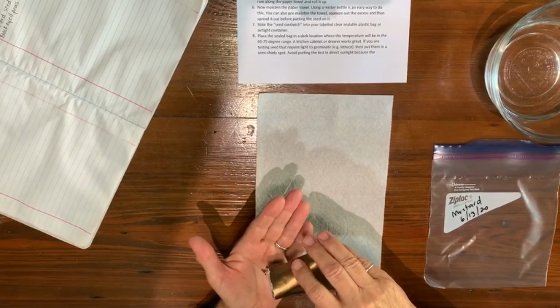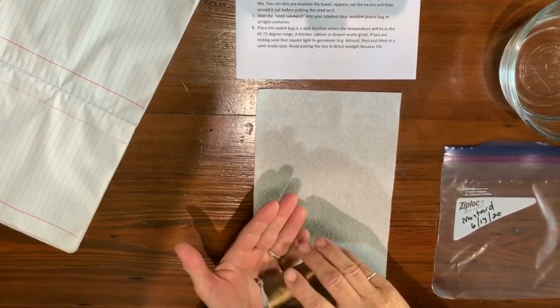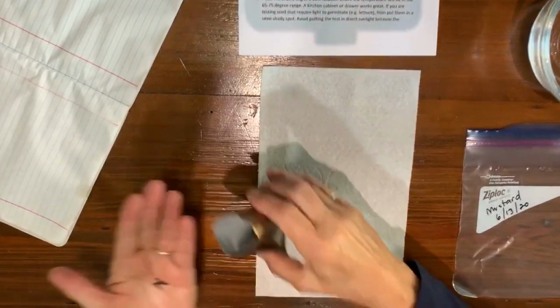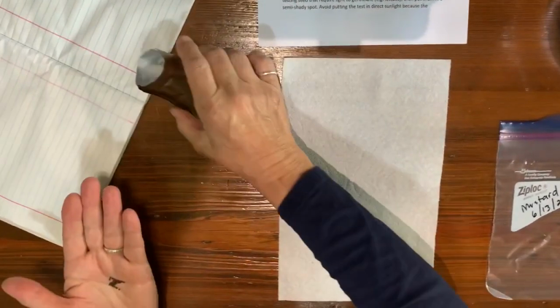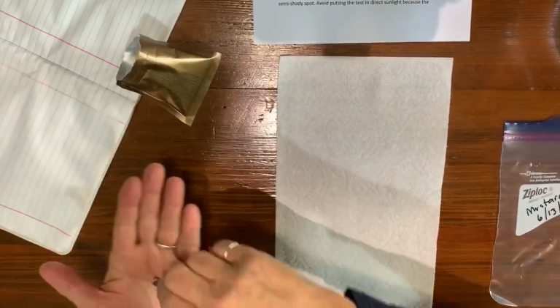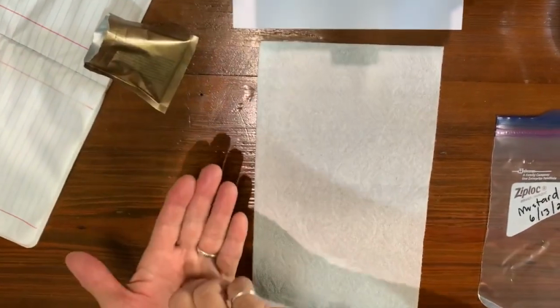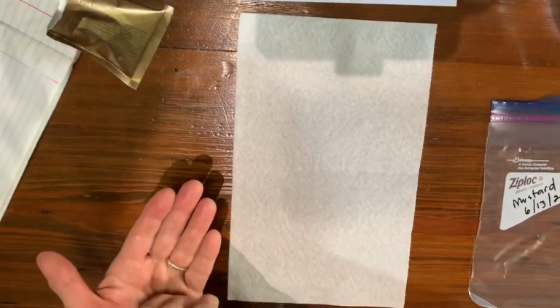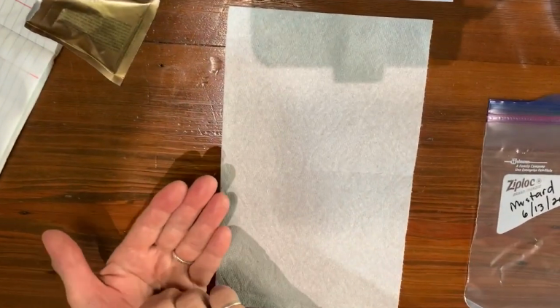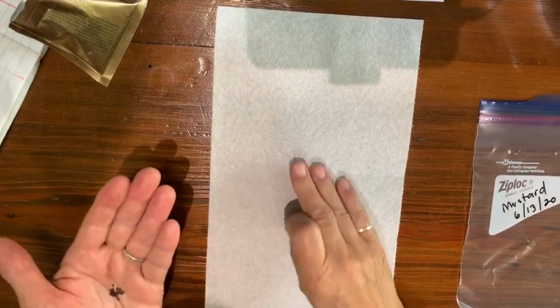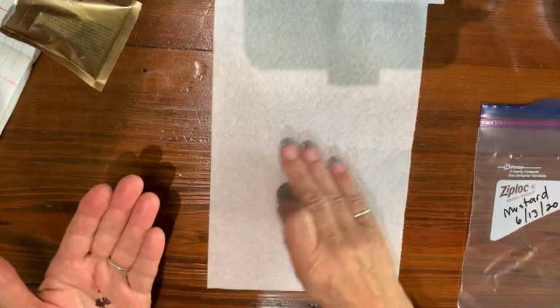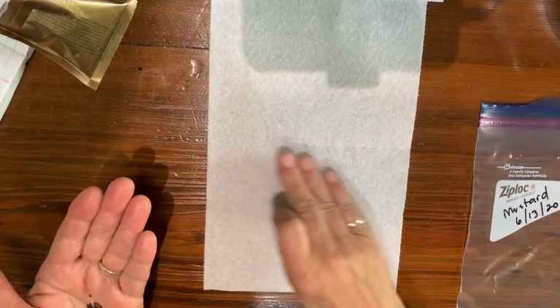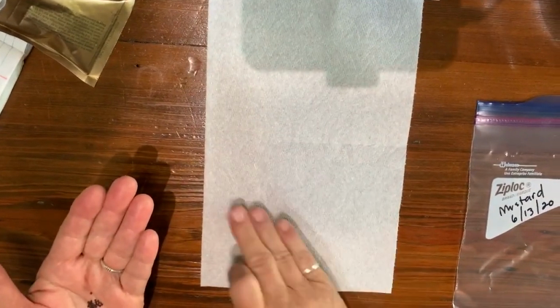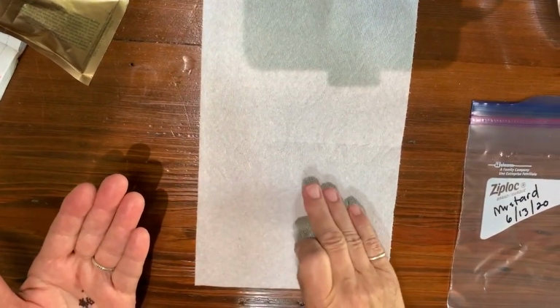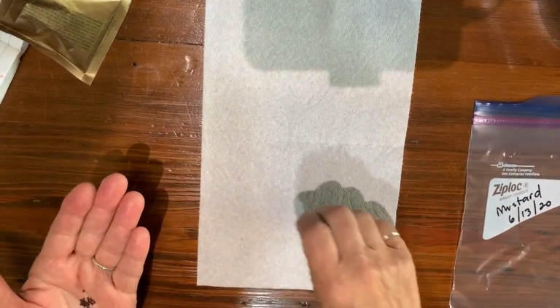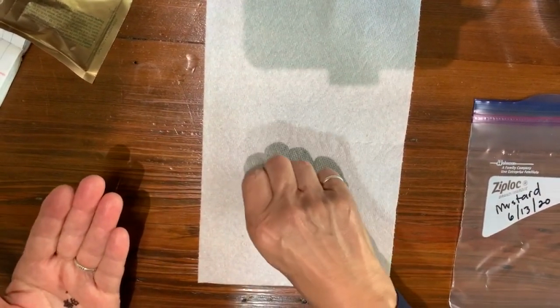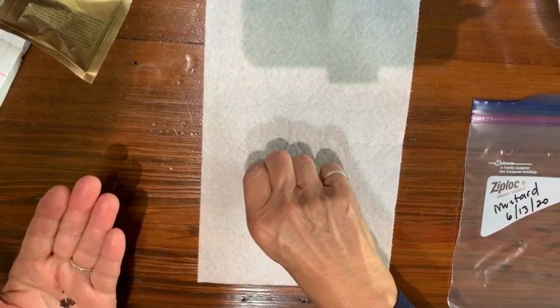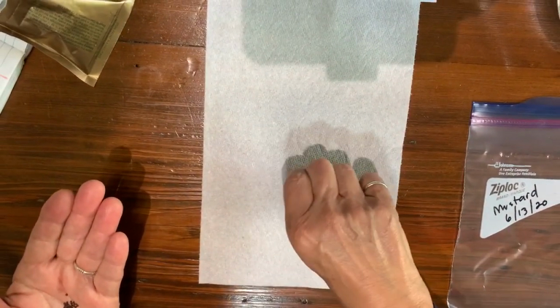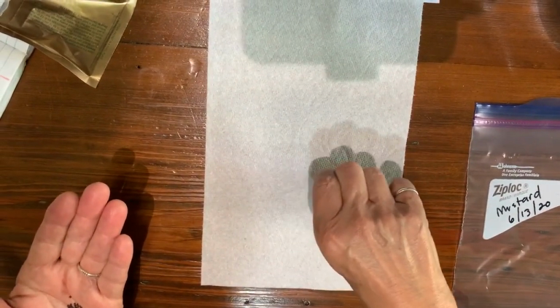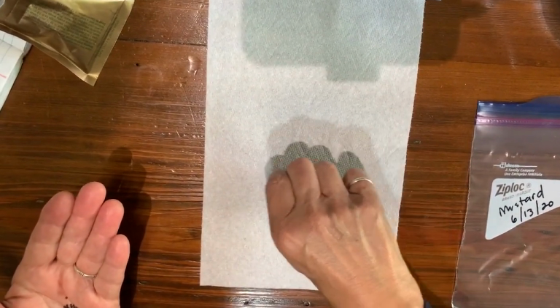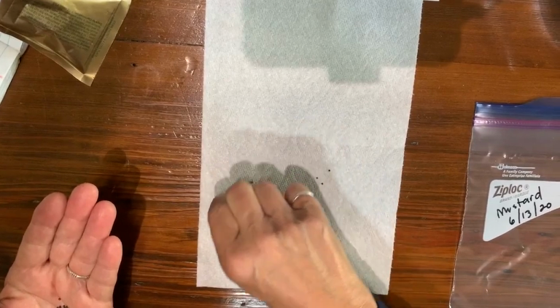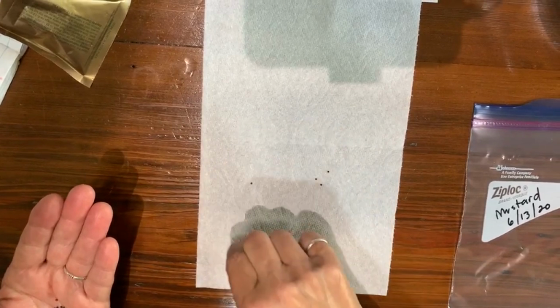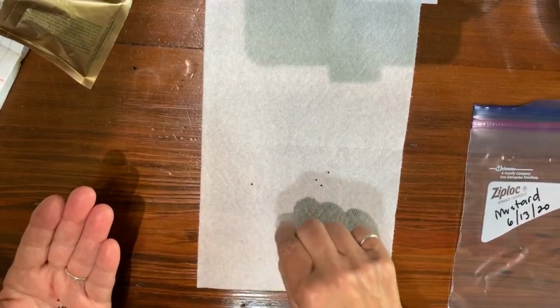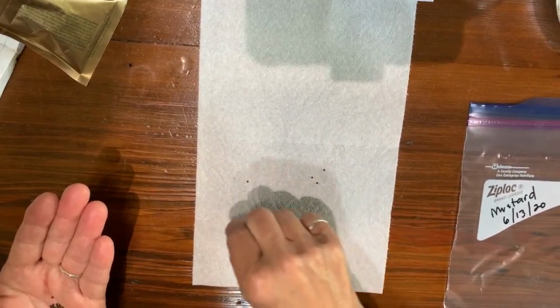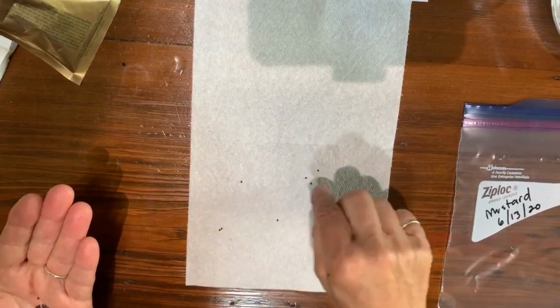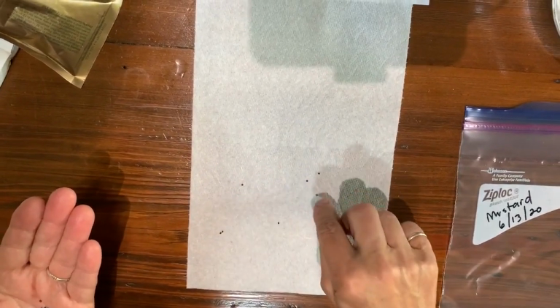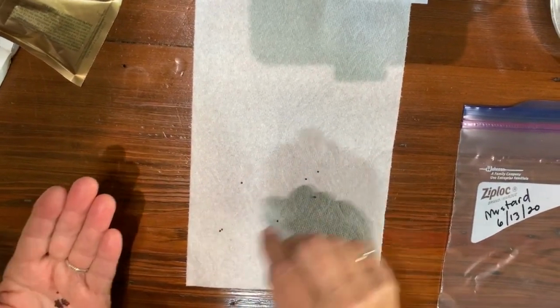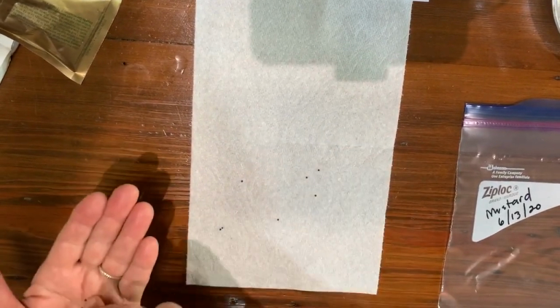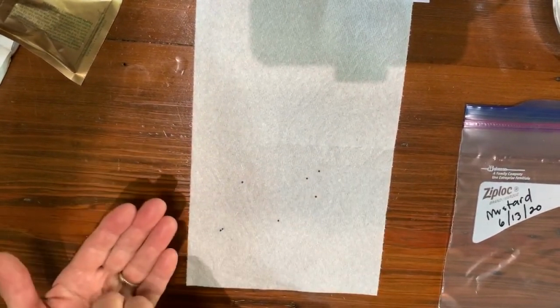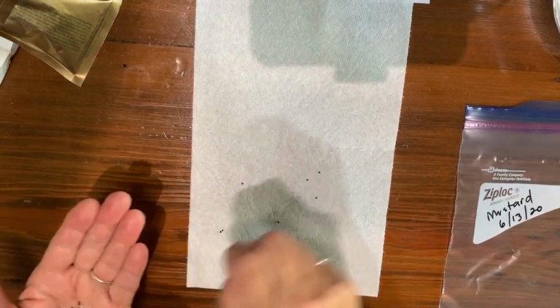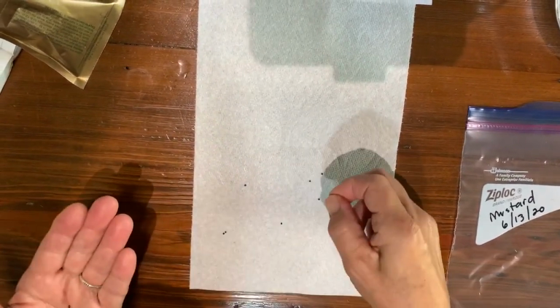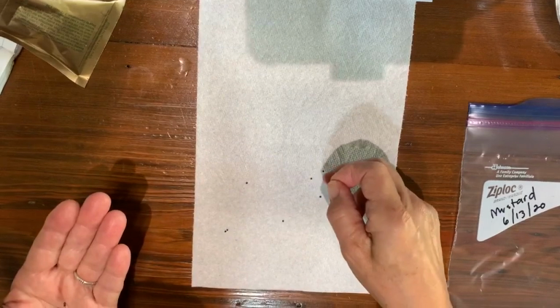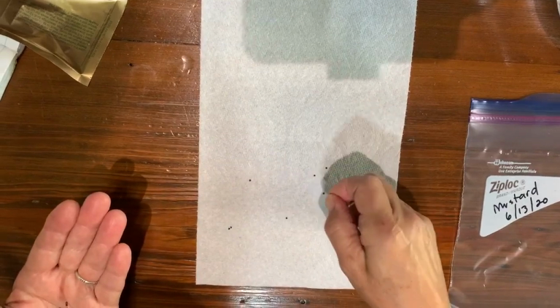Try to get 10 seeds on here — these are very small. I want to spread them on the bottom half of this paper towel piece. Spread them out; you don't want them touching each other. I'll get 10 on there and then get them spread out.